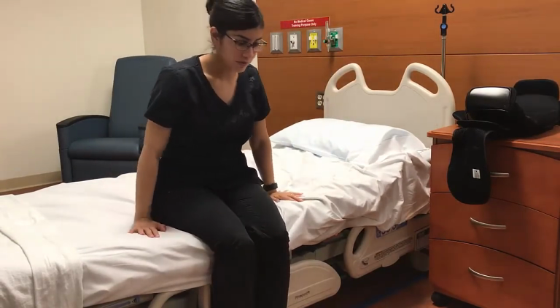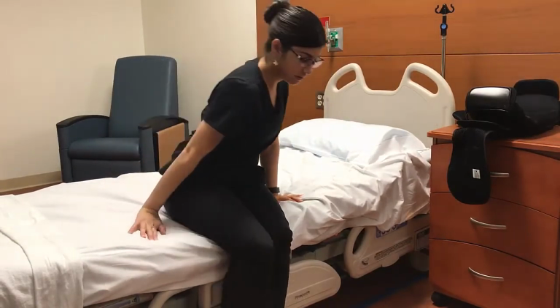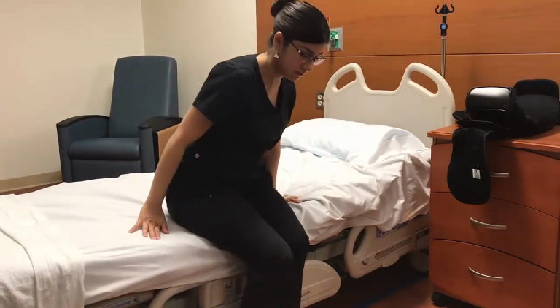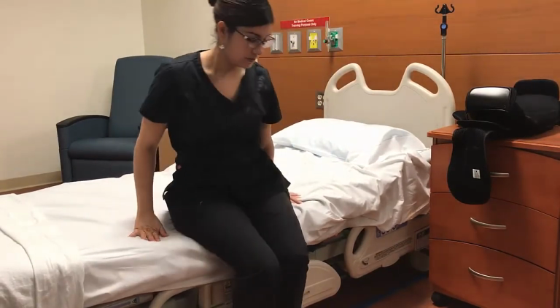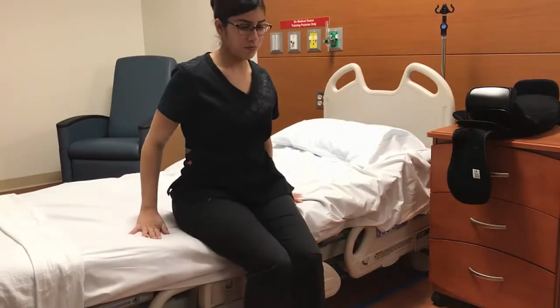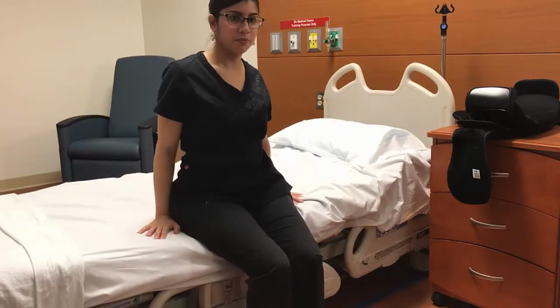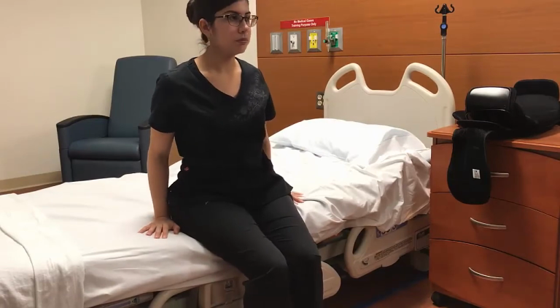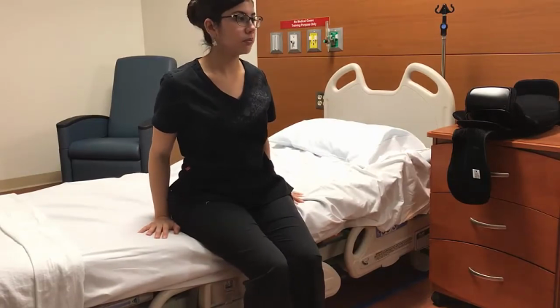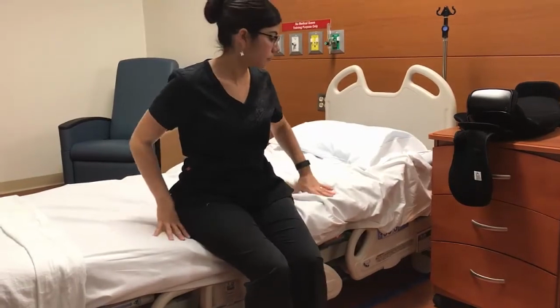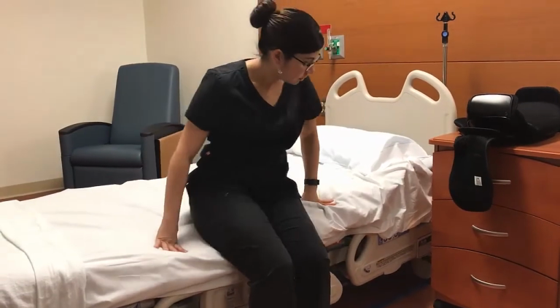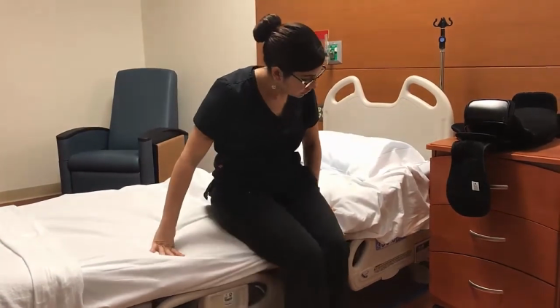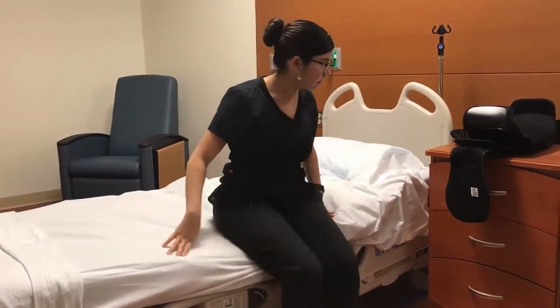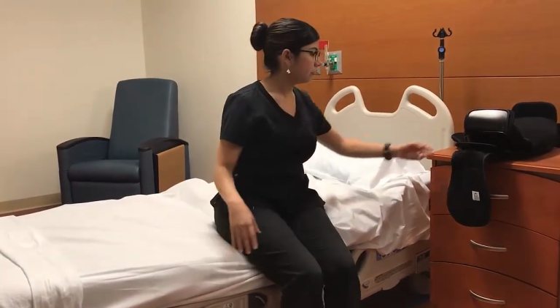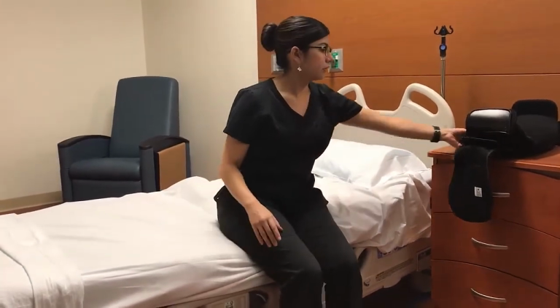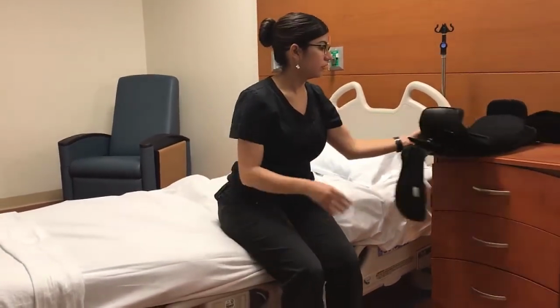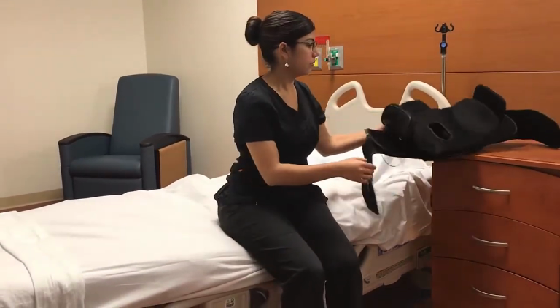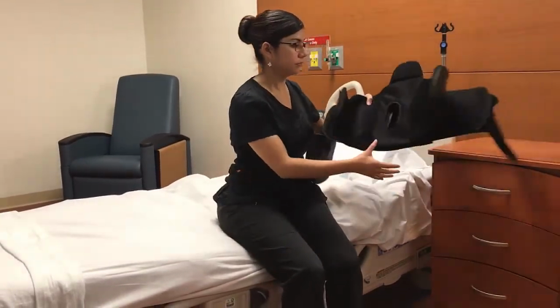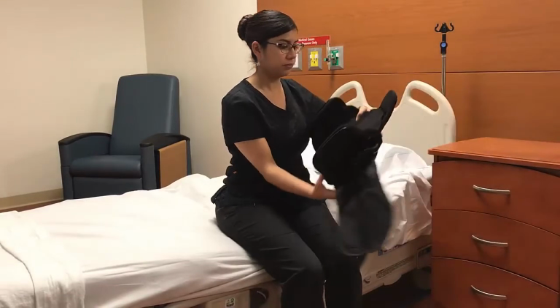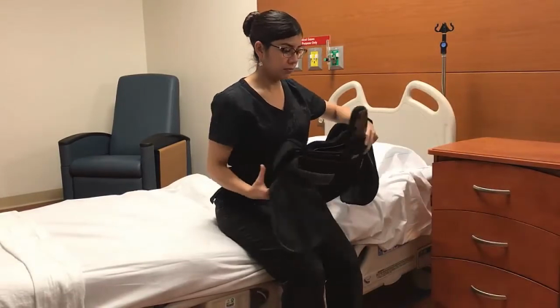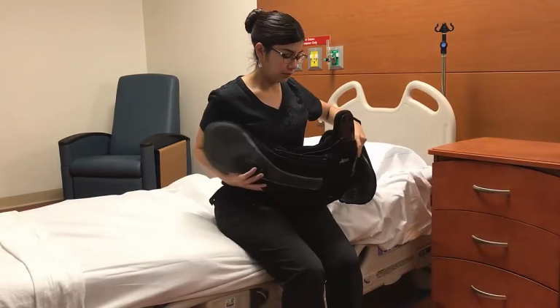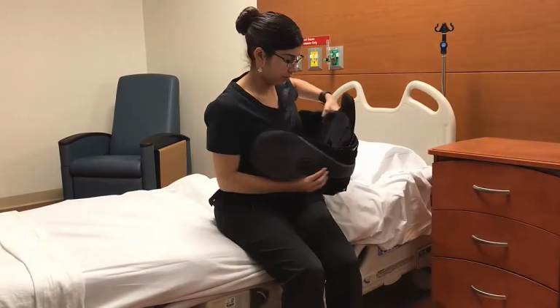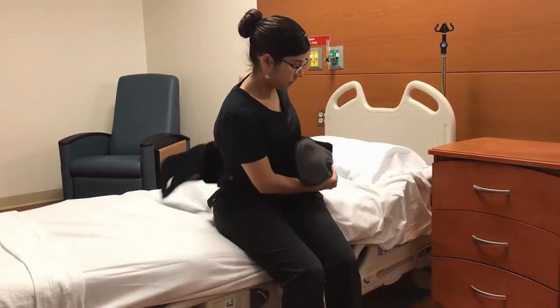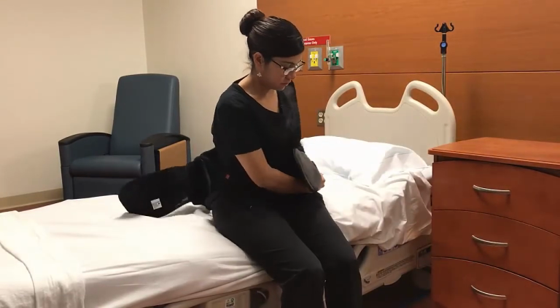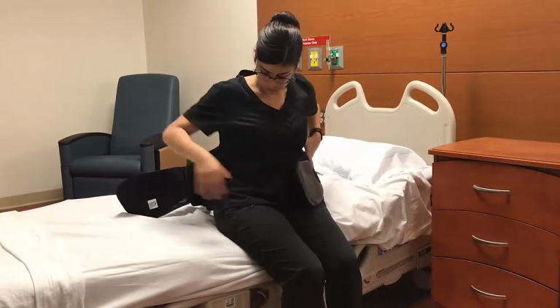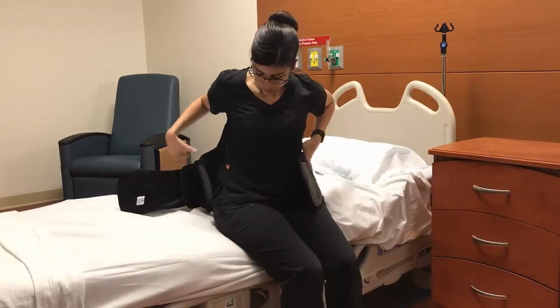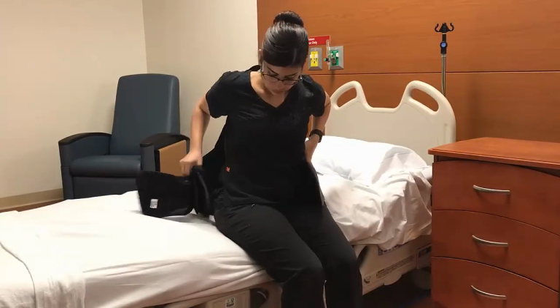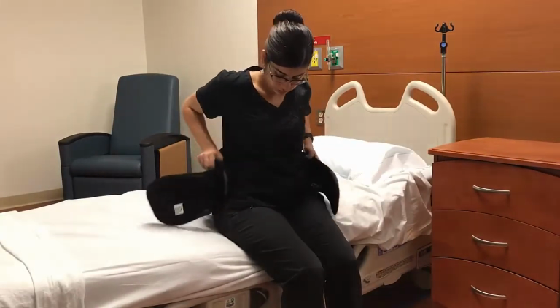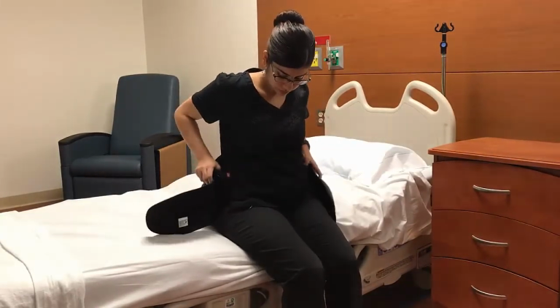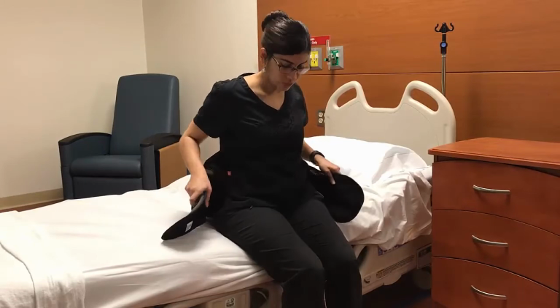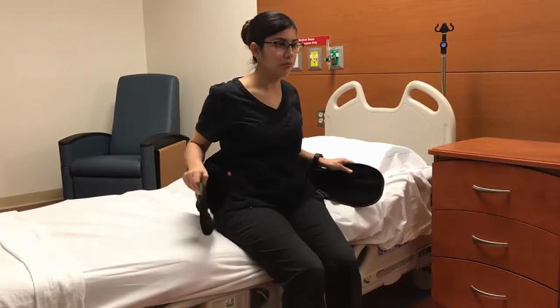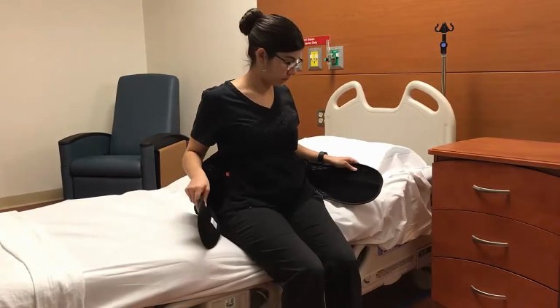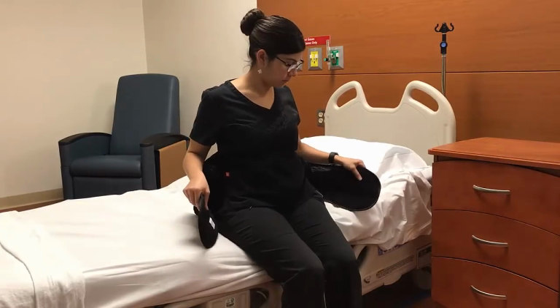The best place to keep your LSO is on your nightstand, so it's within reach and you don't have to bend or twist to get it. Sit with your feet flat on the floor and center the brace behind you, very low, almost touching the bed.